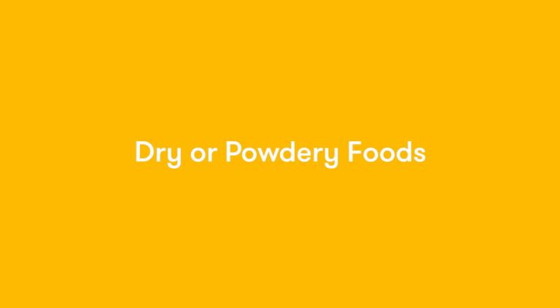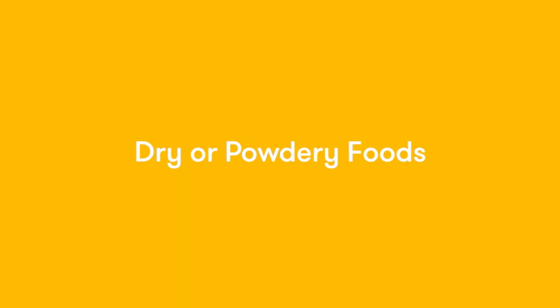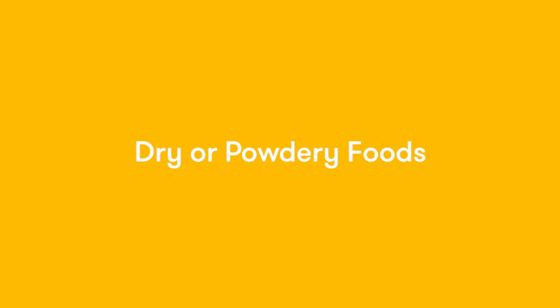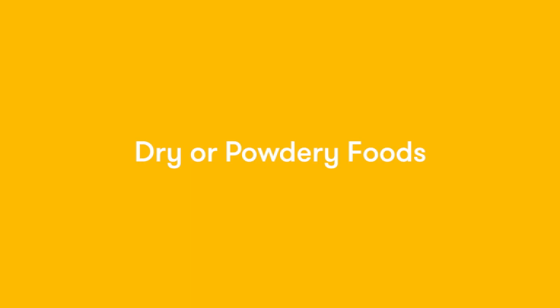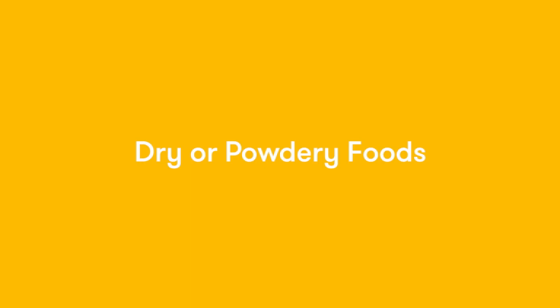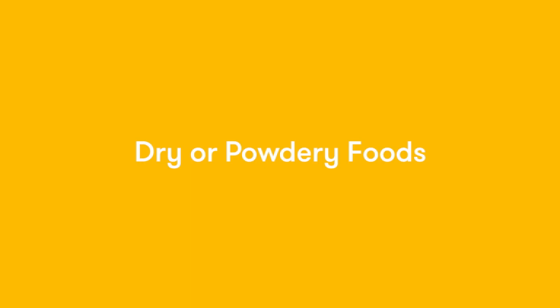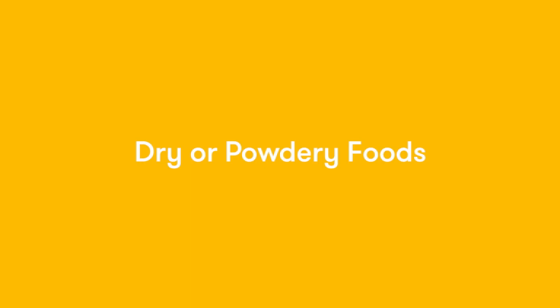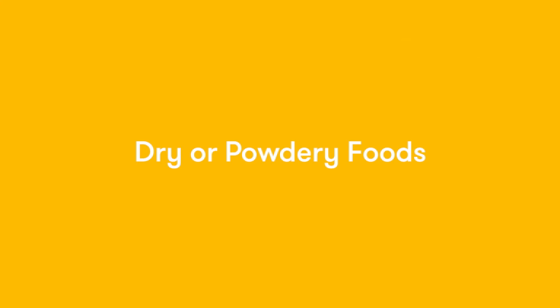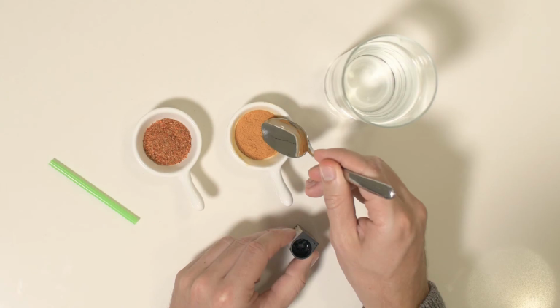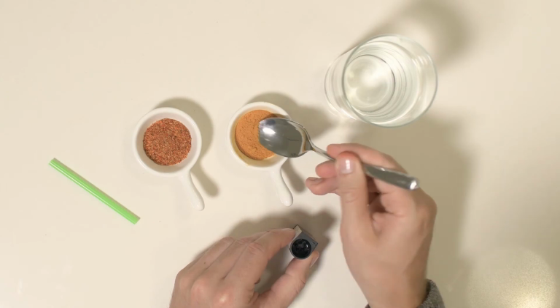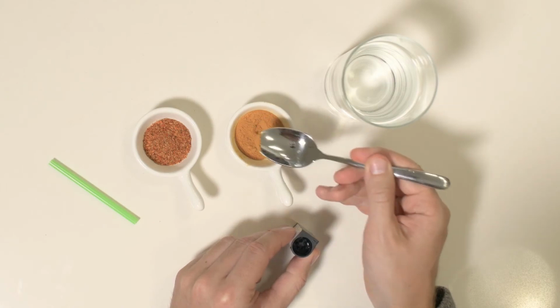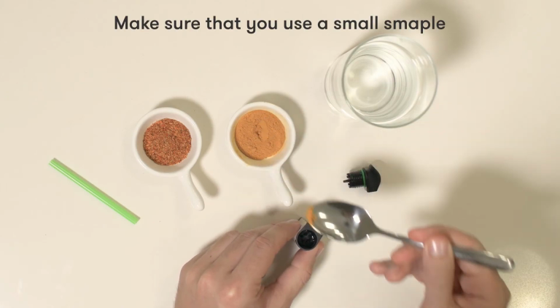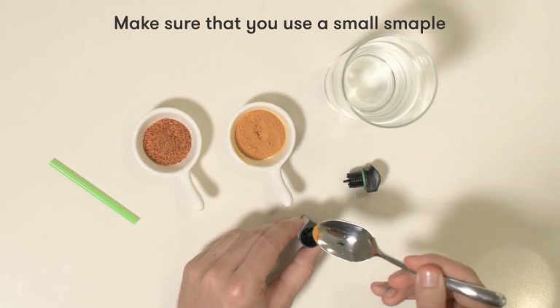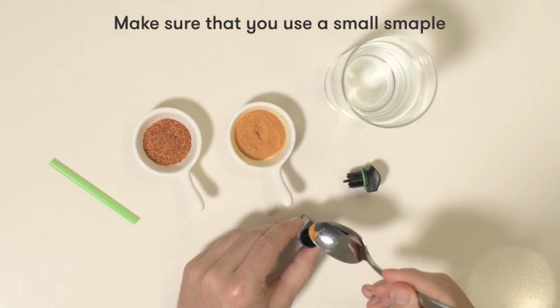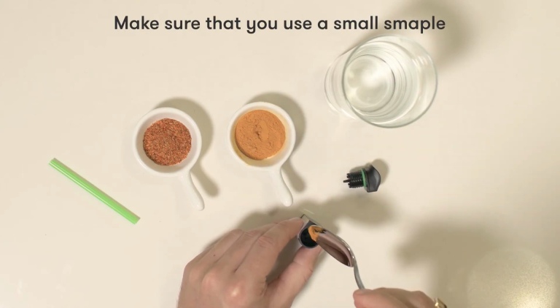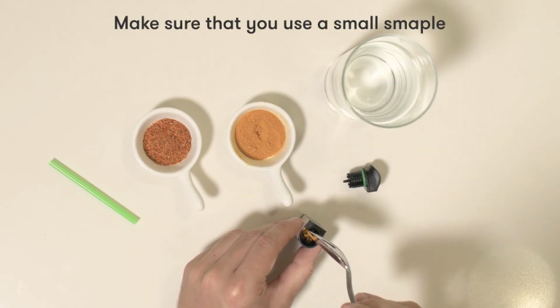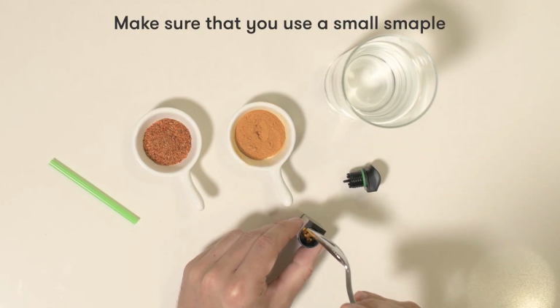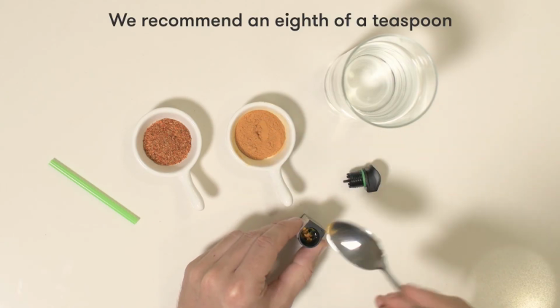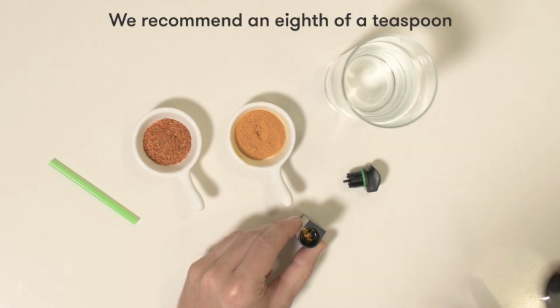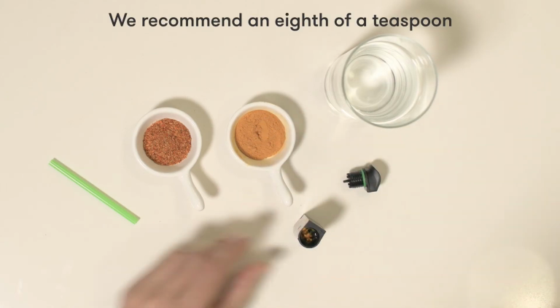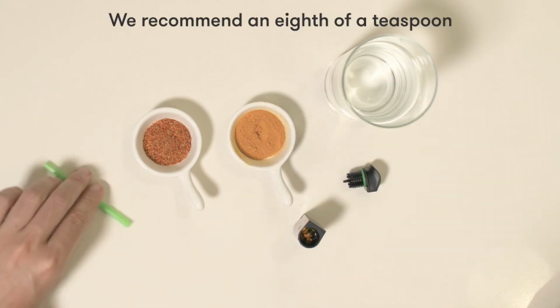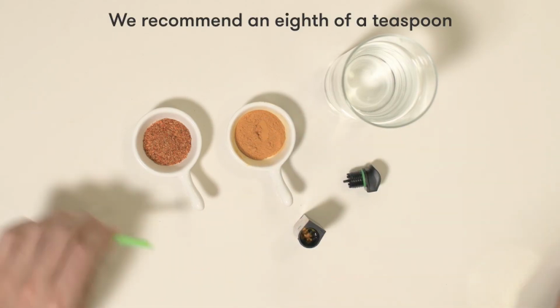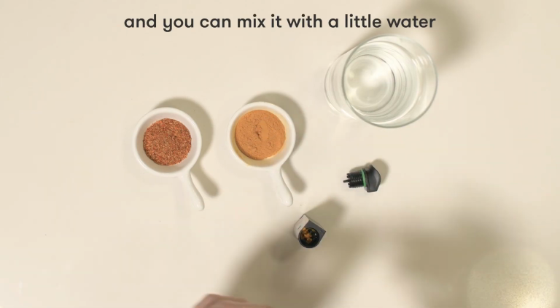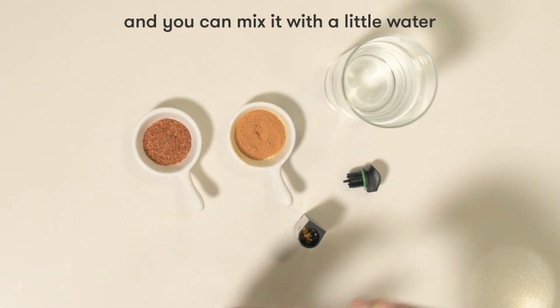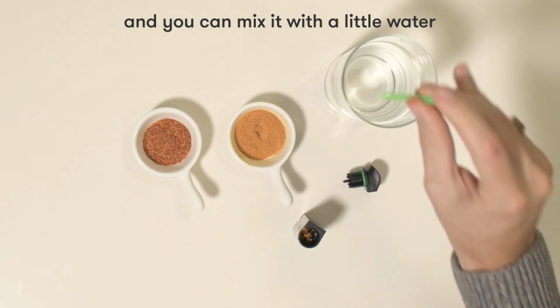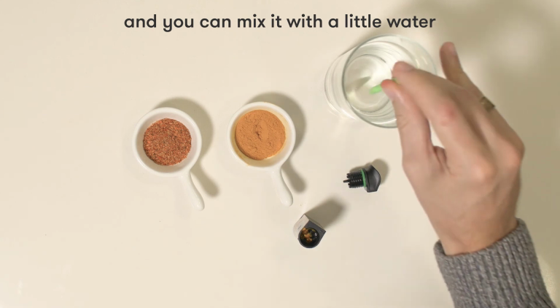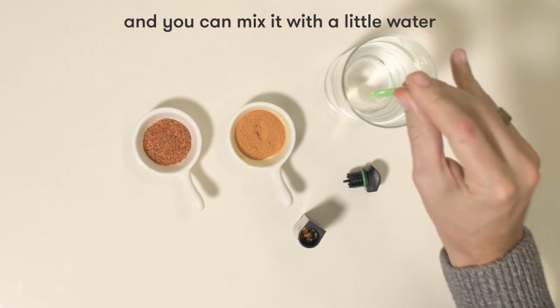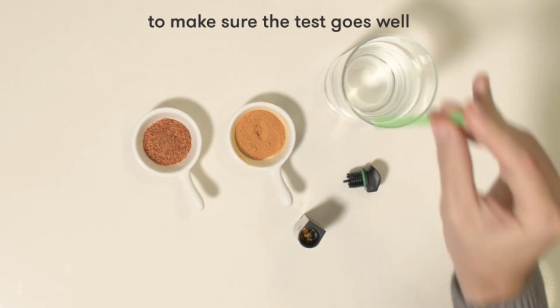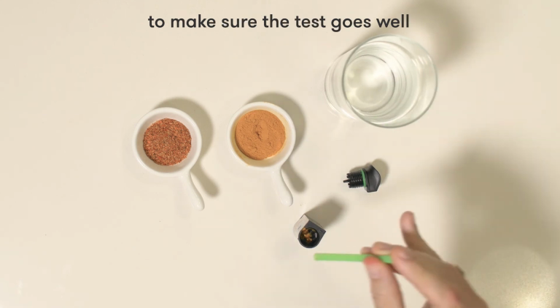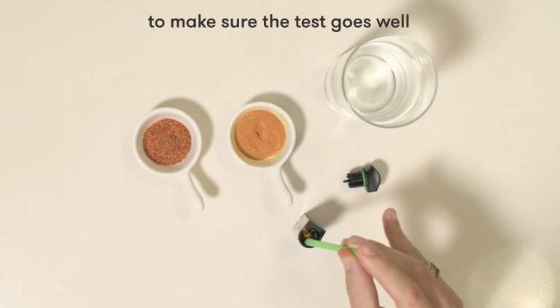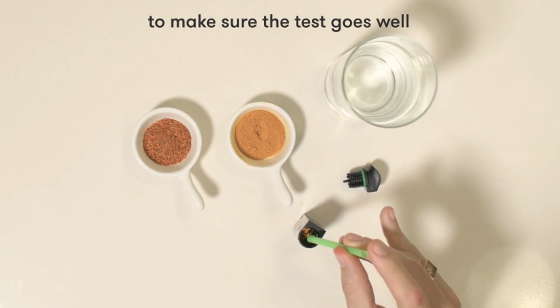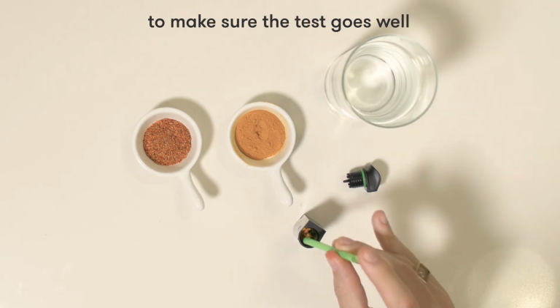In order to test fine particles like those in ground spices or baking flours, make sure to use a small sample. We recommend an eighth of a teaspoon, and you can mix it with a little water to make sure that the test goes well.